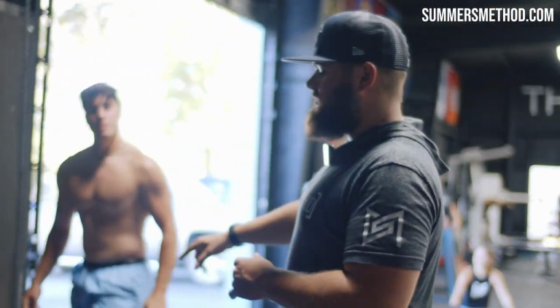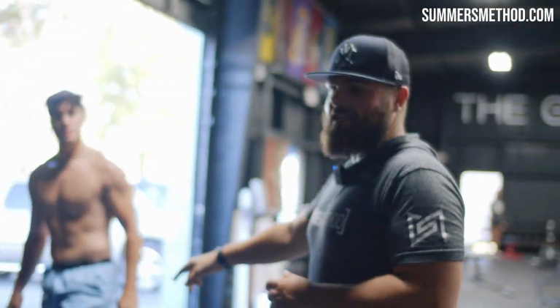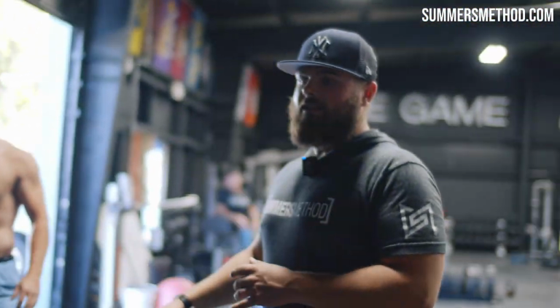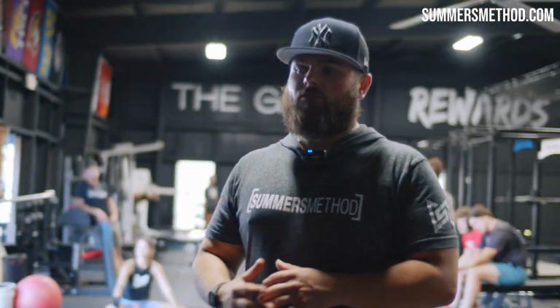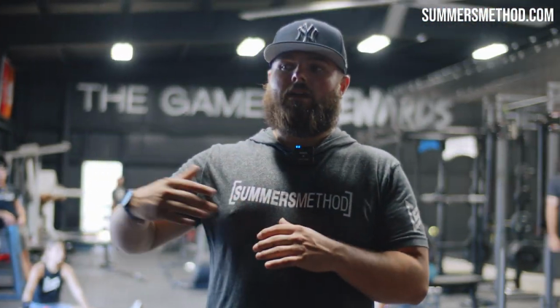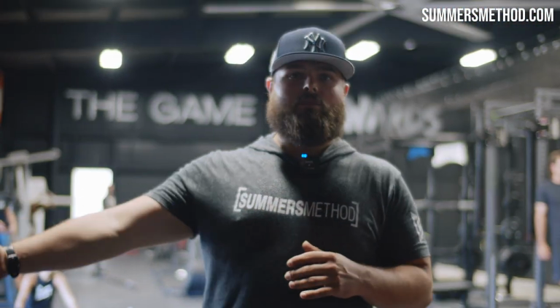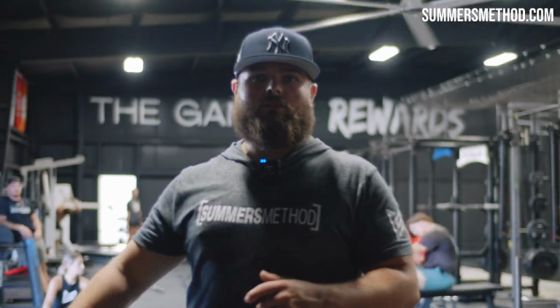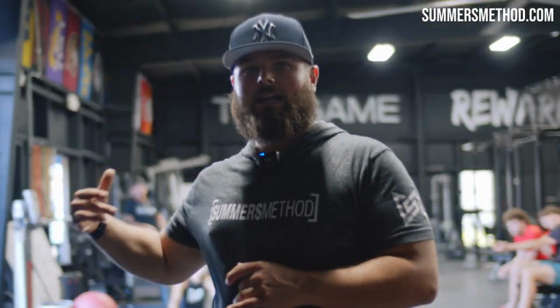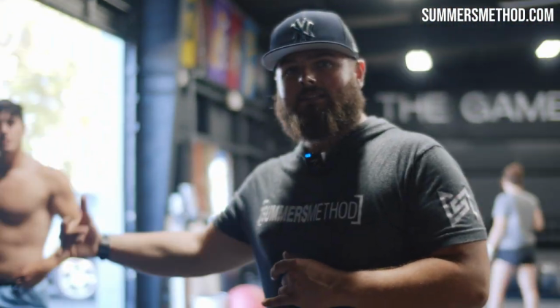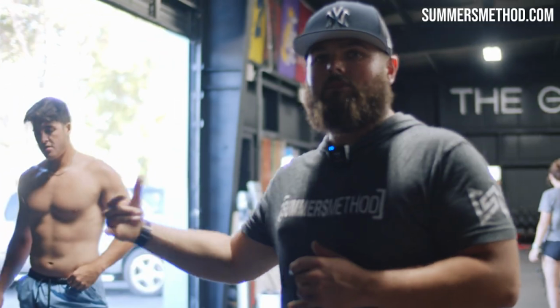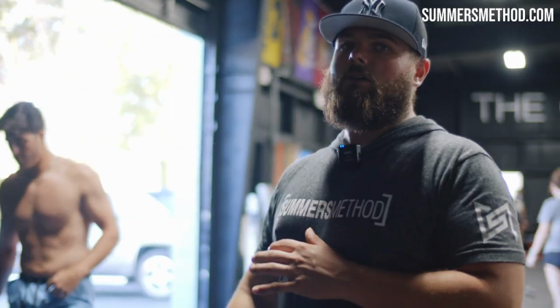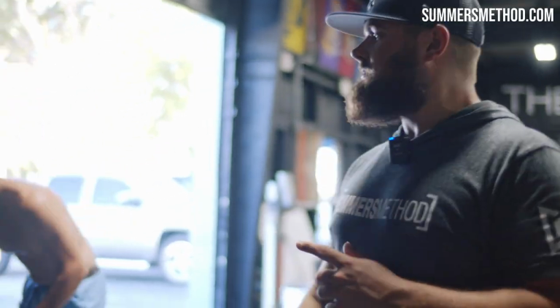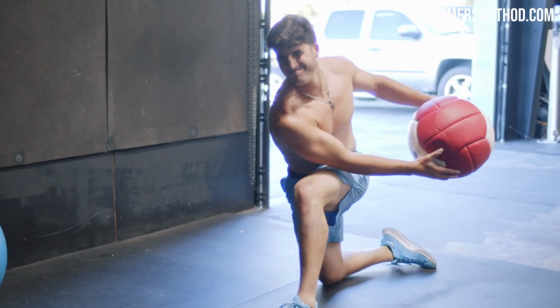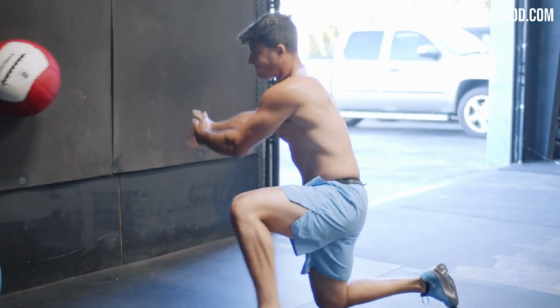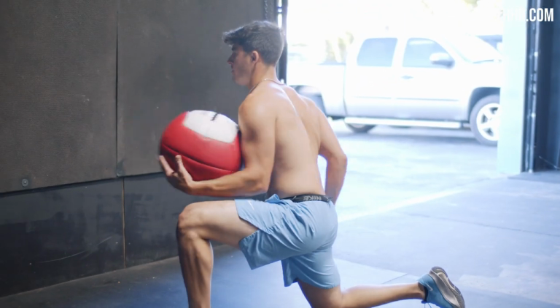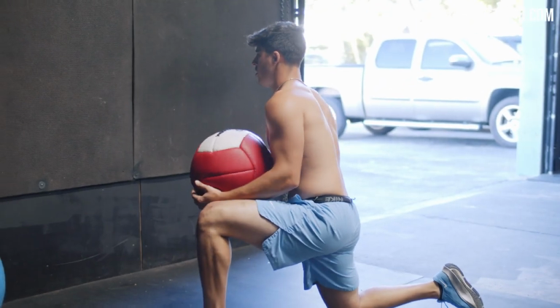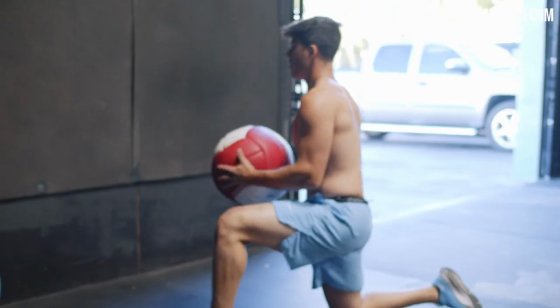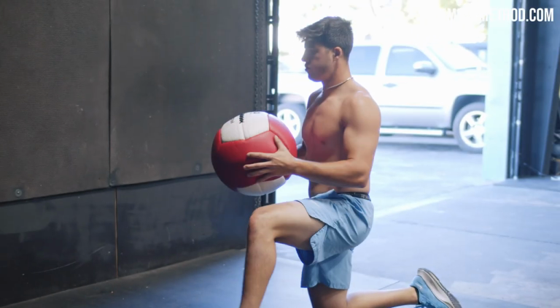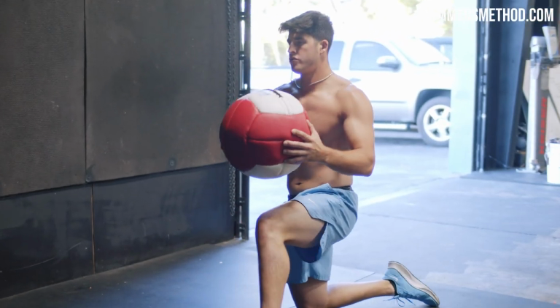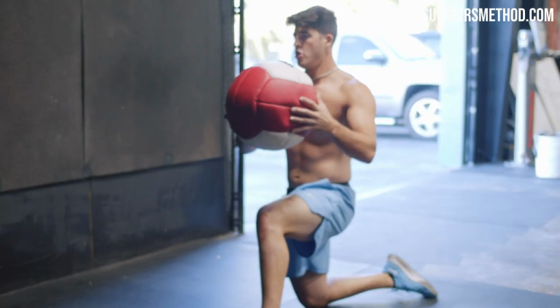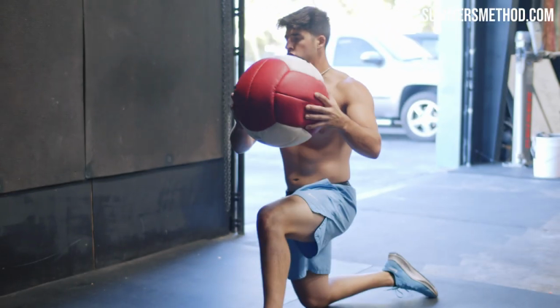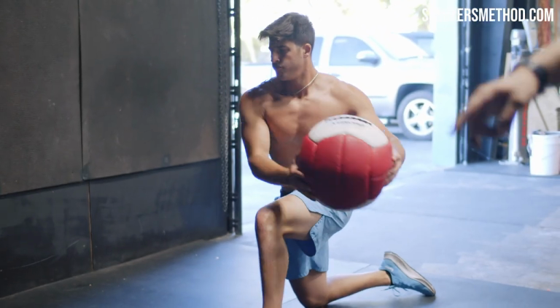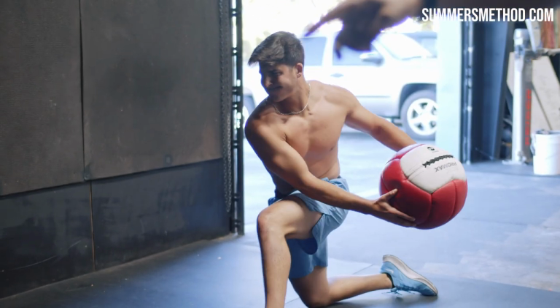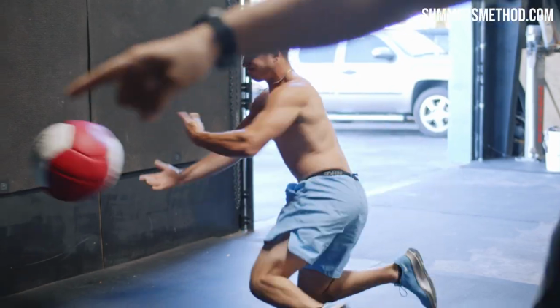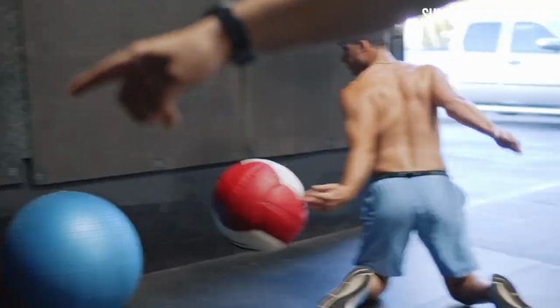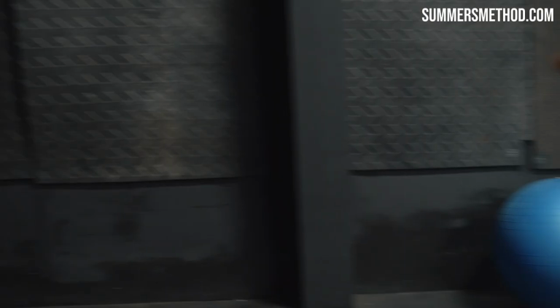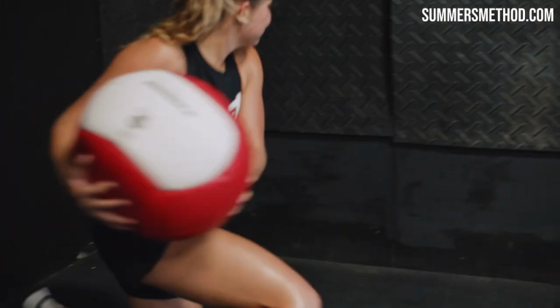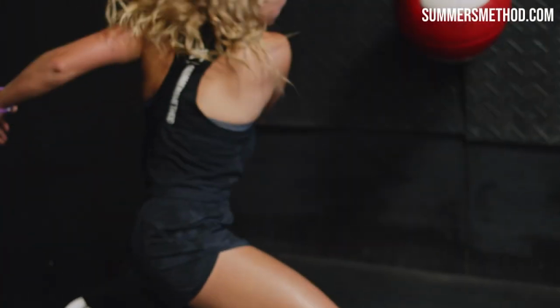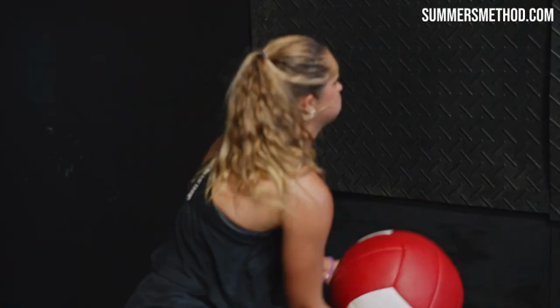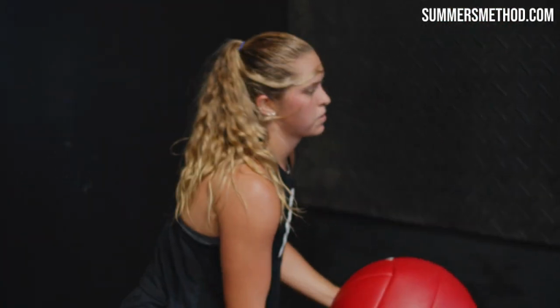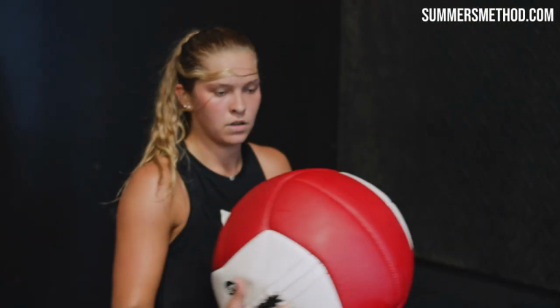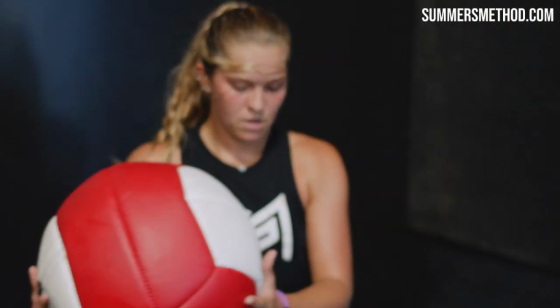Now scoot back off the wall and do the same thing — we're doing medicine ball throws out of that same plane of motion. Back knee drives down hard.